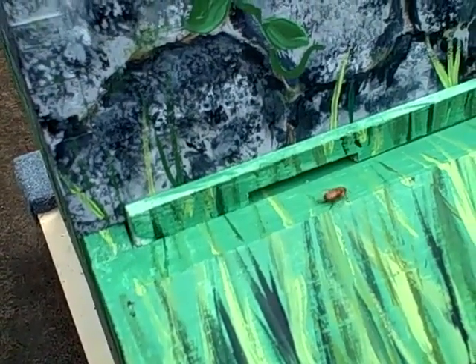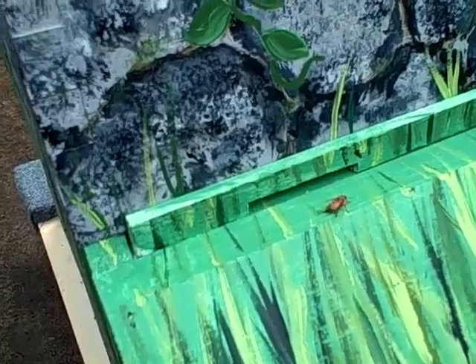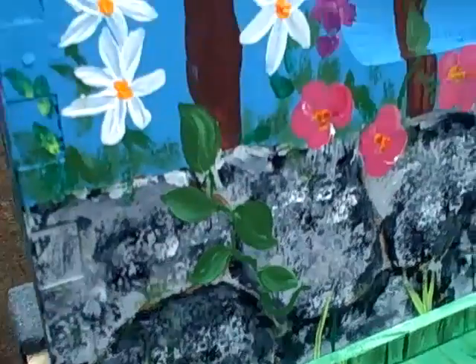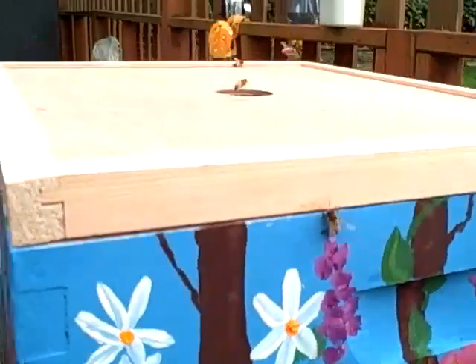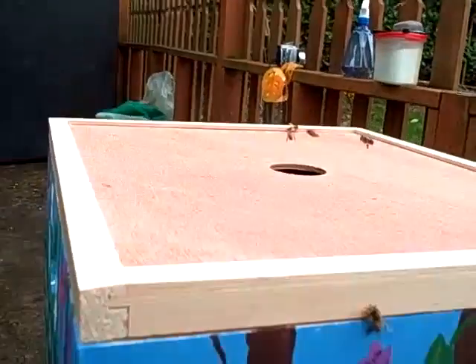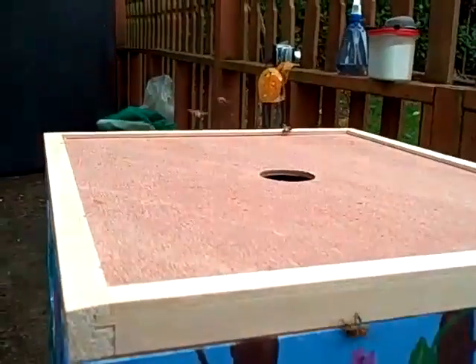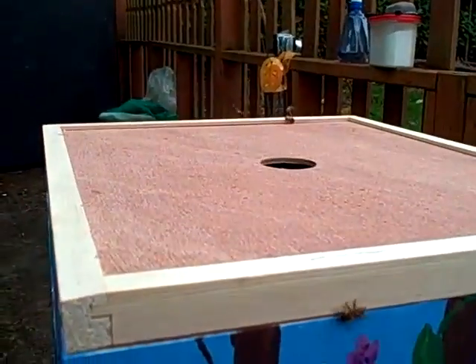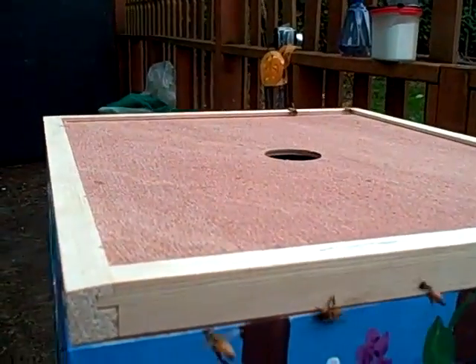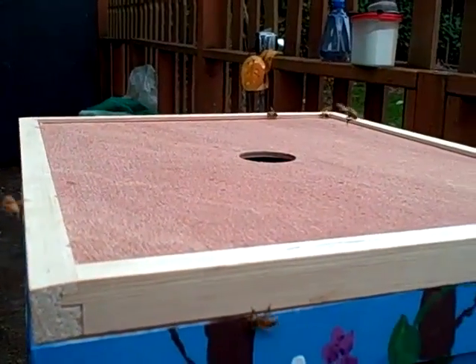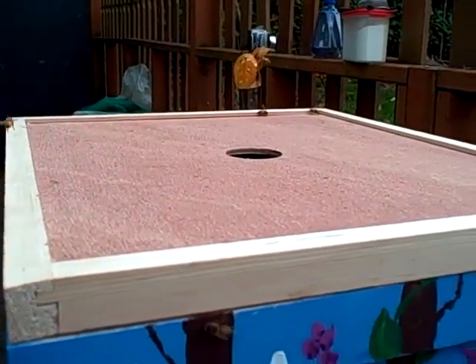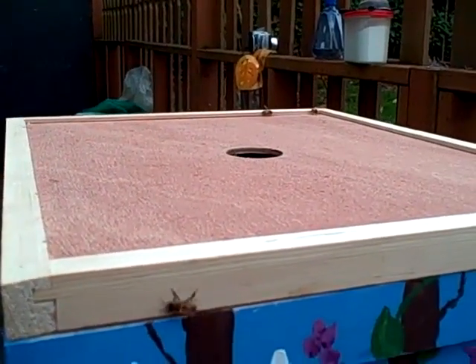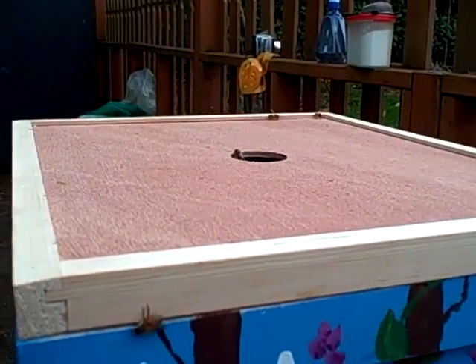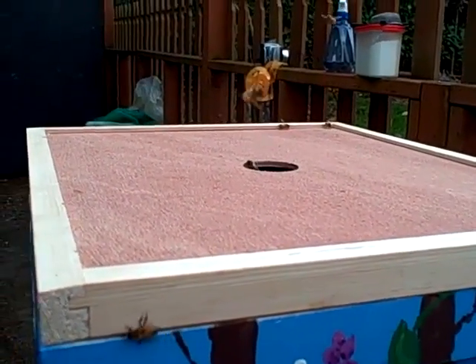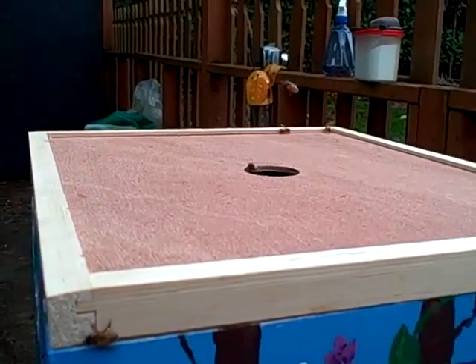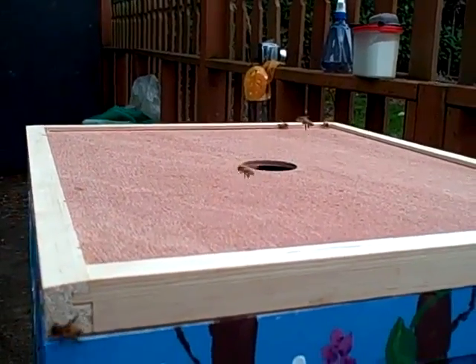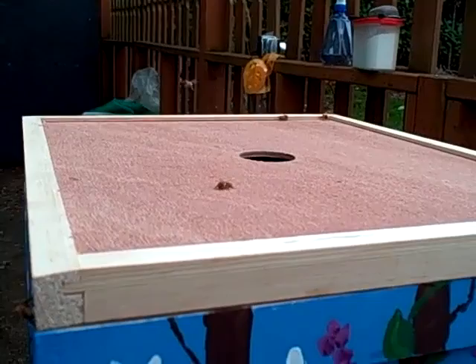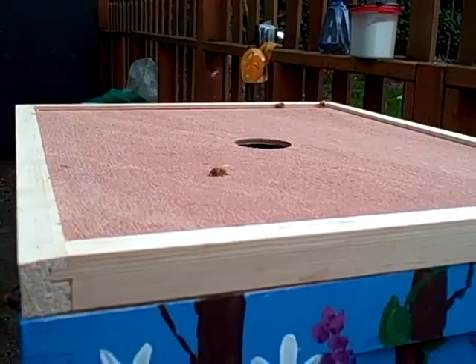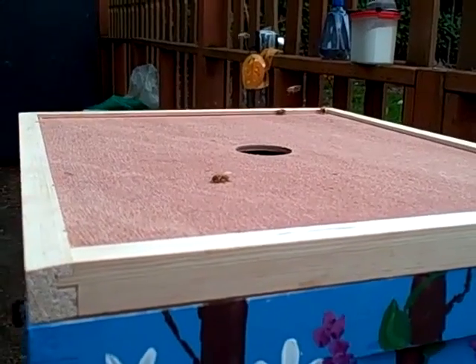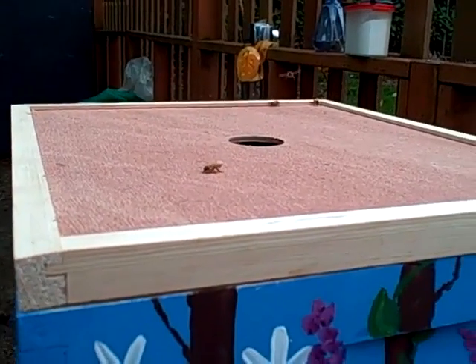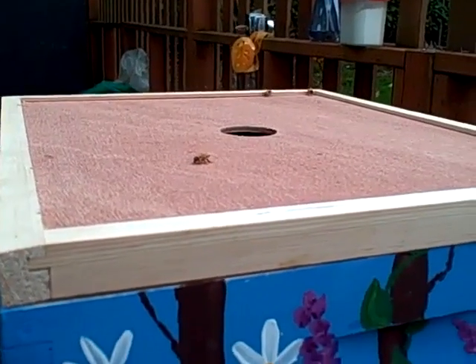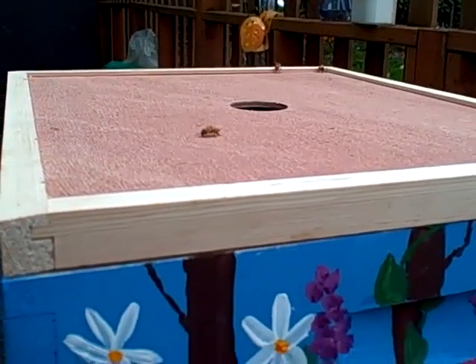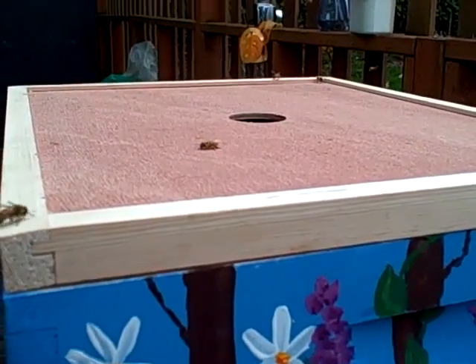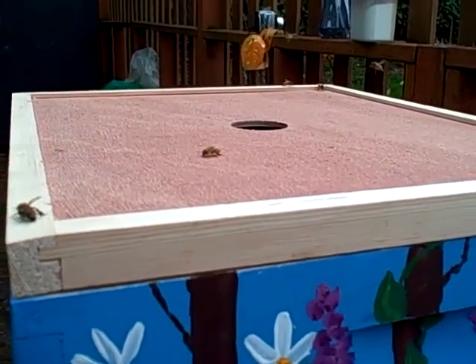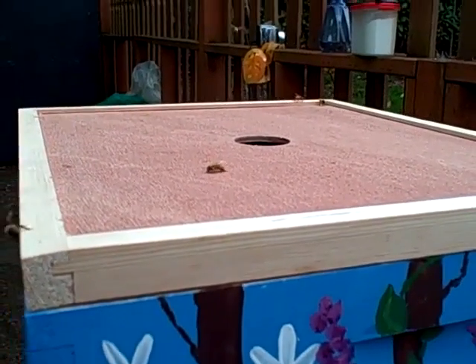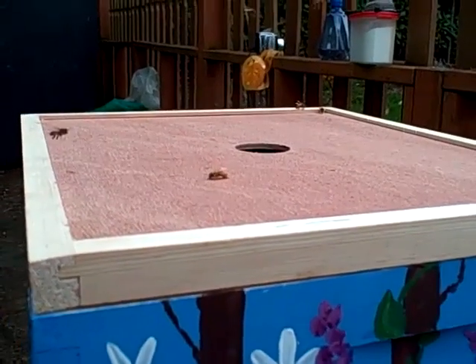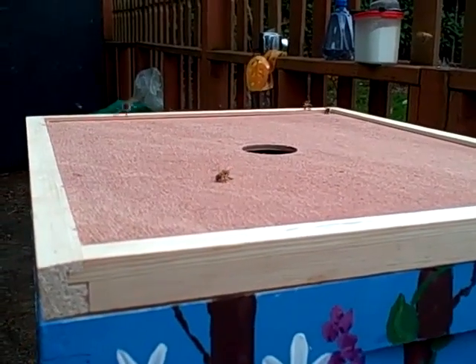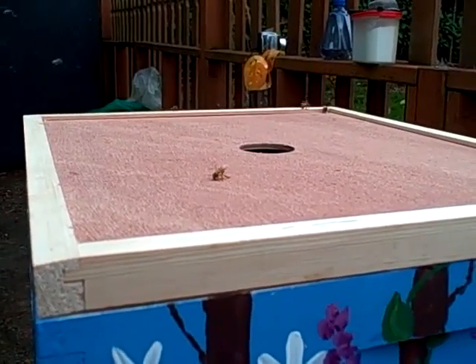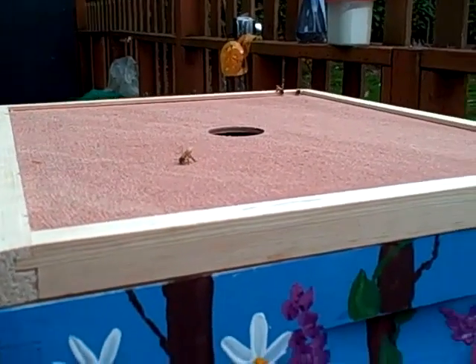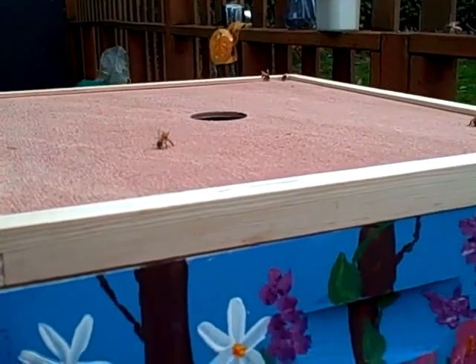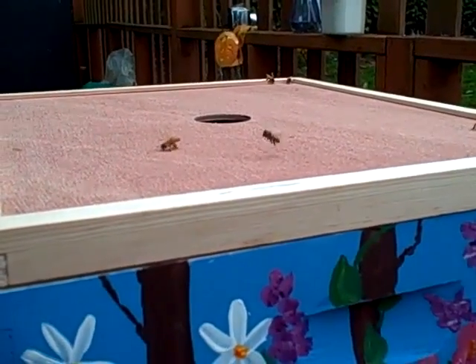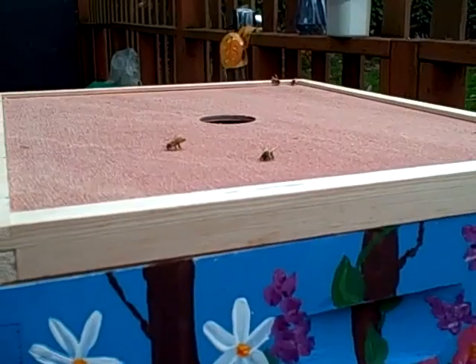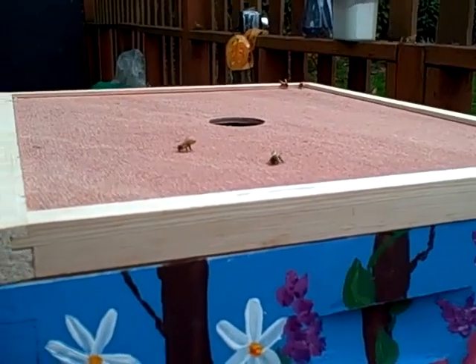They're all going back in — this is exciting! These are Italian bees and they haven't stung either one of us. They're not bothering us at all now that we've got them in. They're very docile, which is the reason we got them.